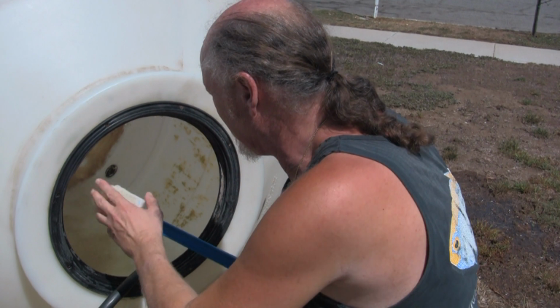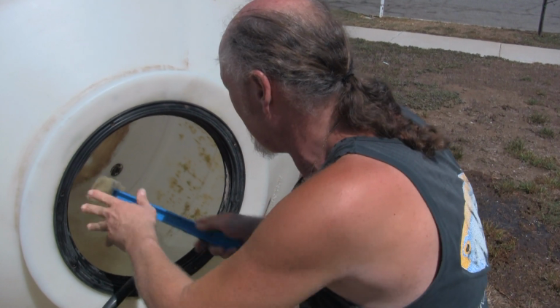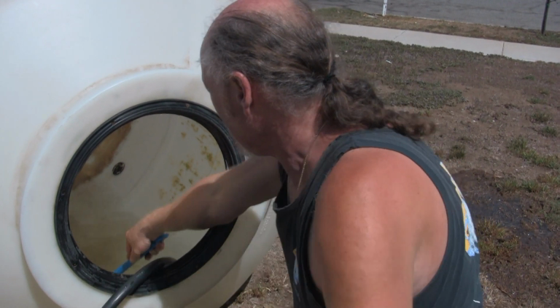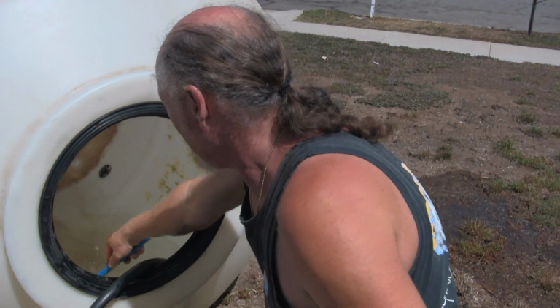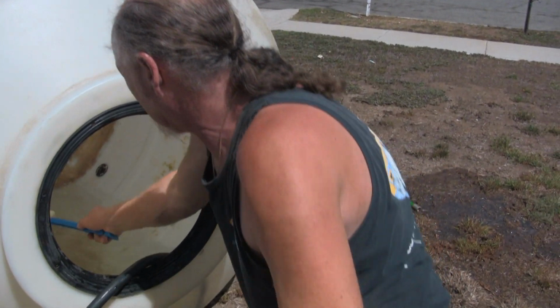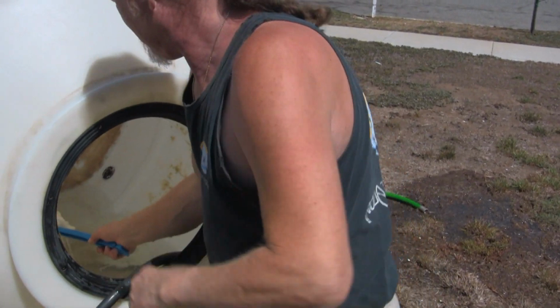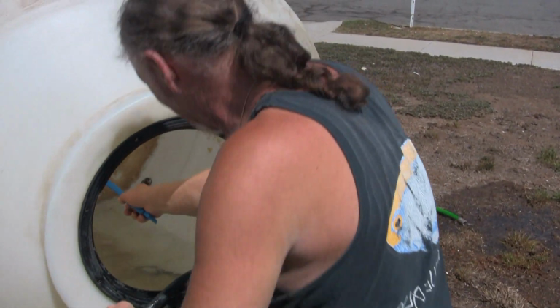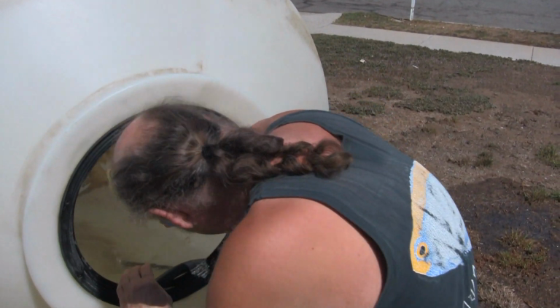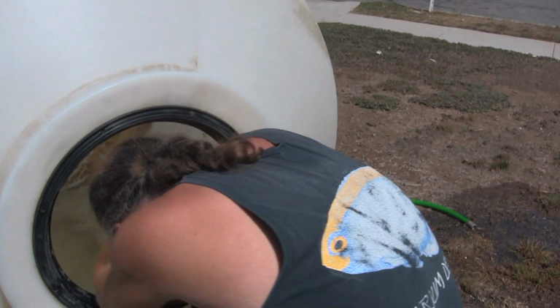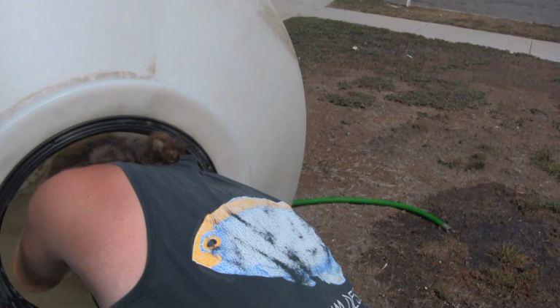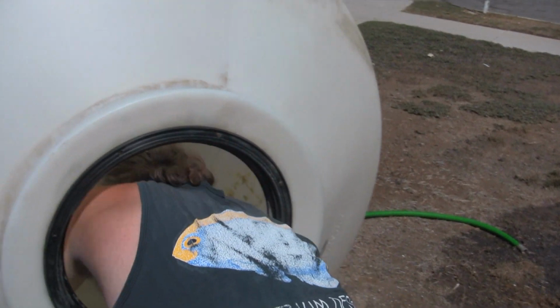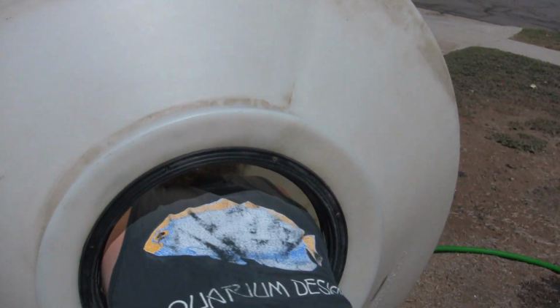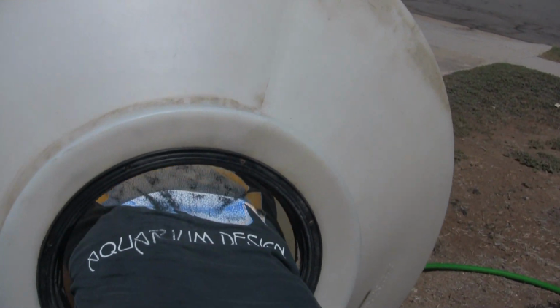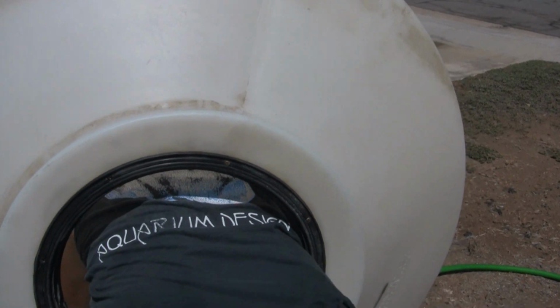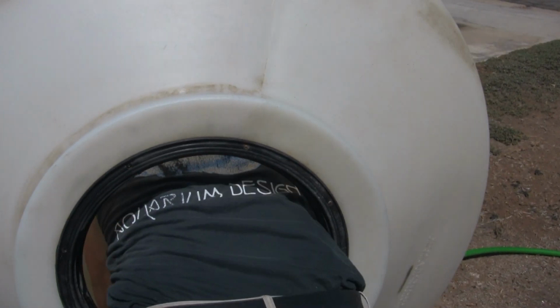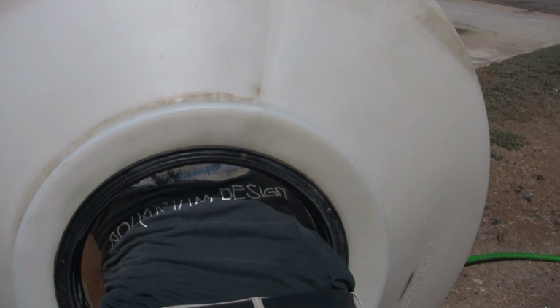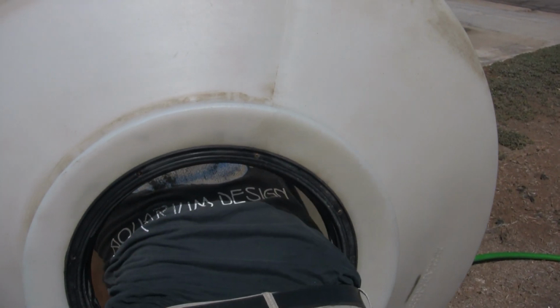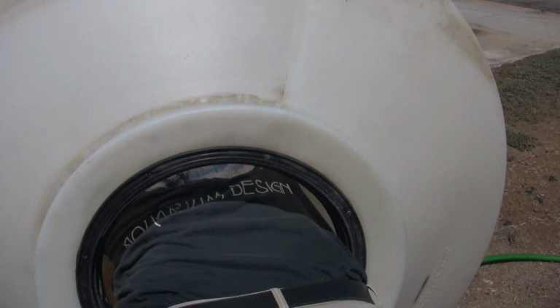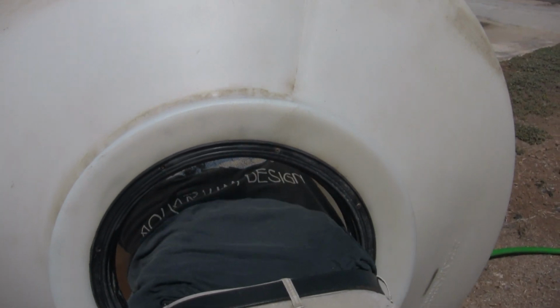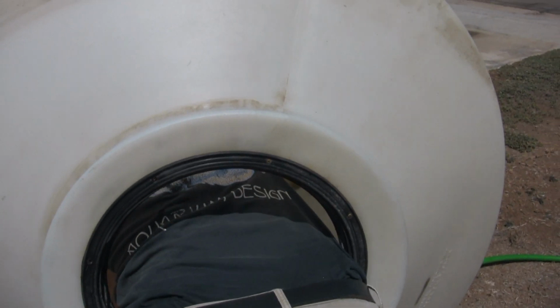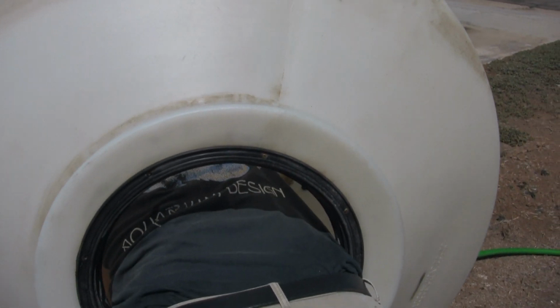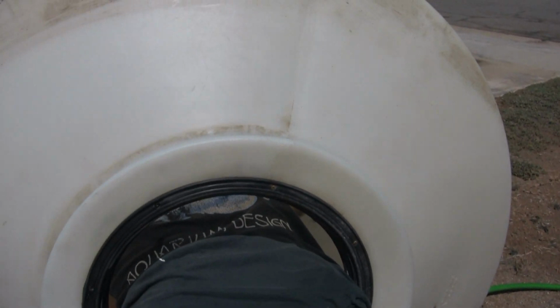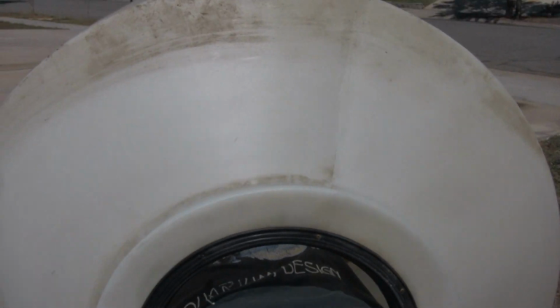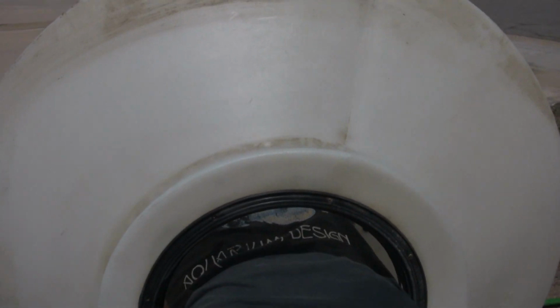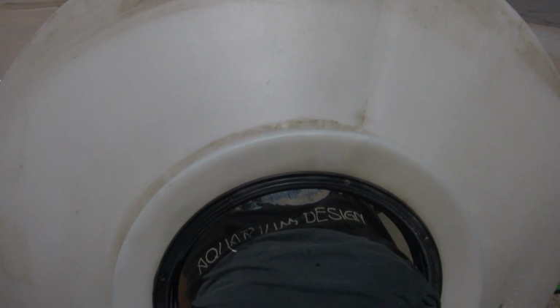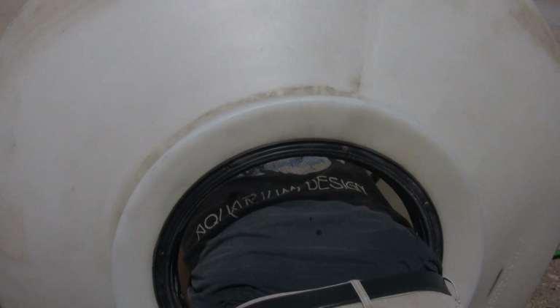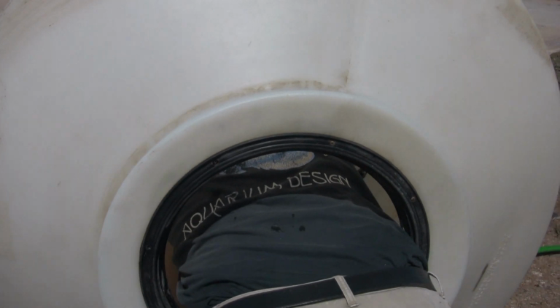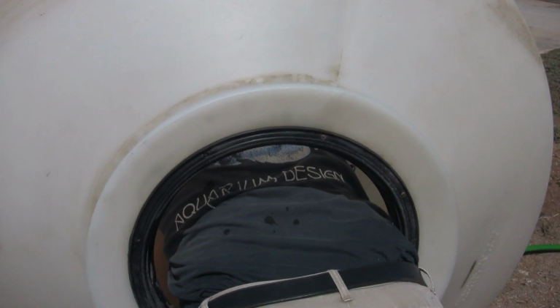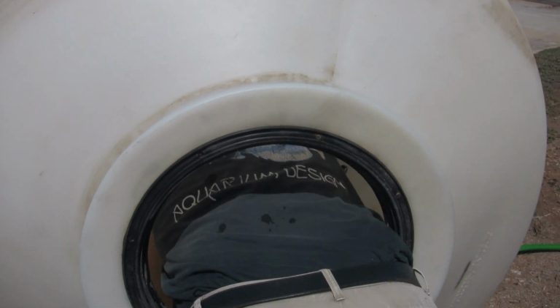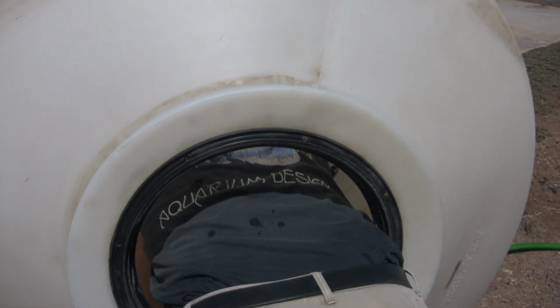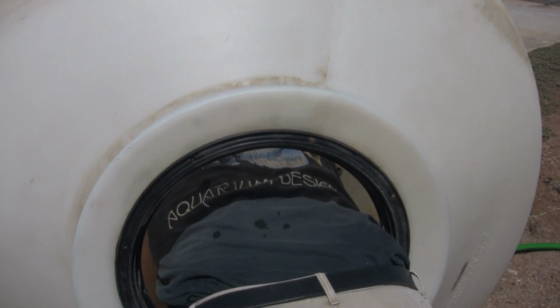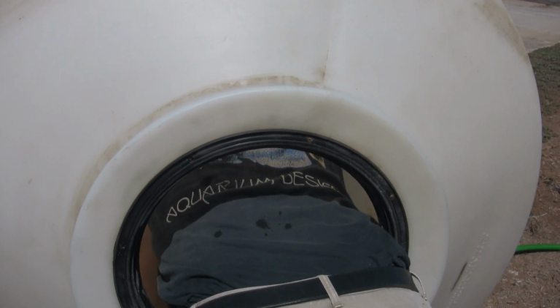This is where the hard work comes into play, as I need to climb inside and scrub the interior of the container. This is where we start turning the barrel and rolling it down the driveway.